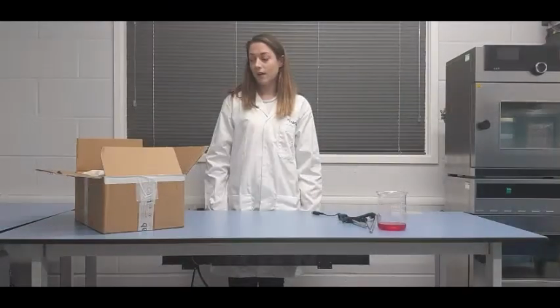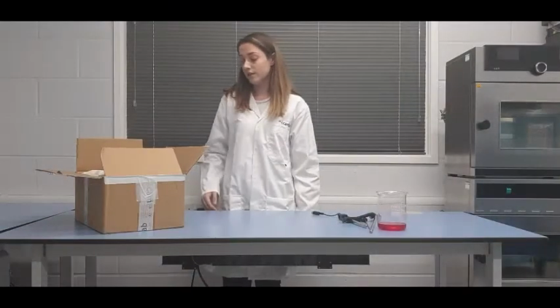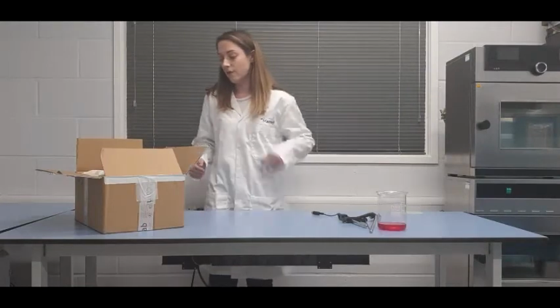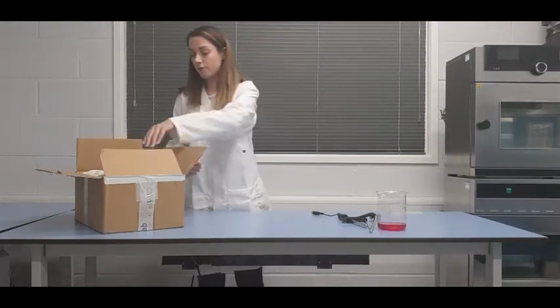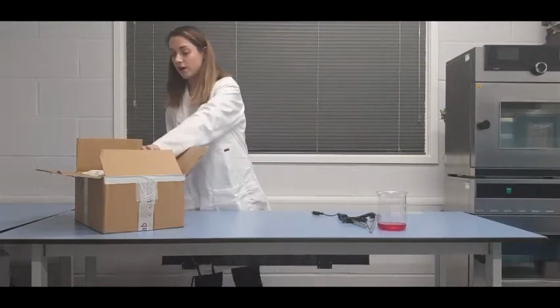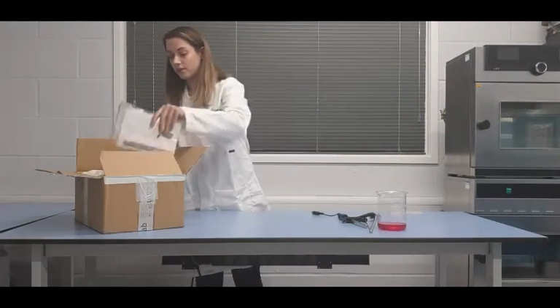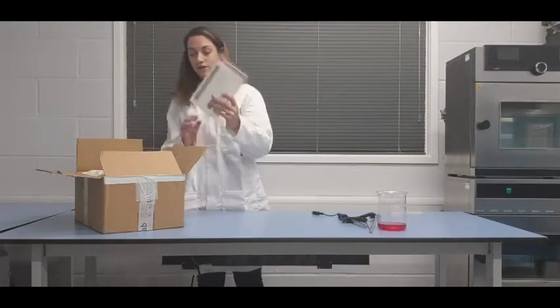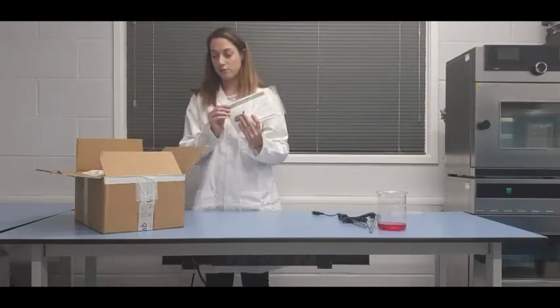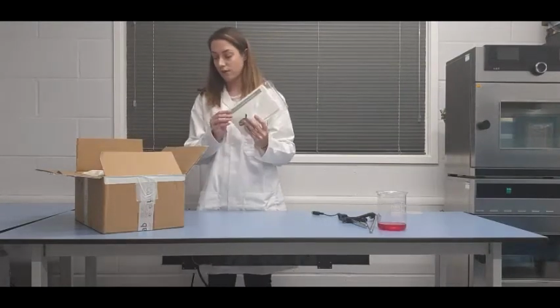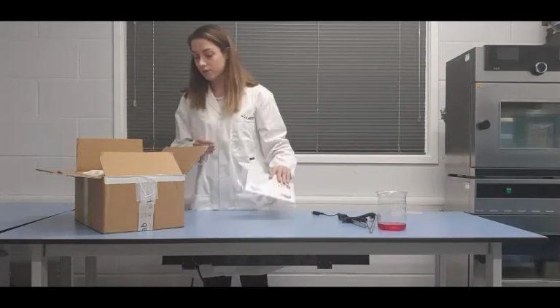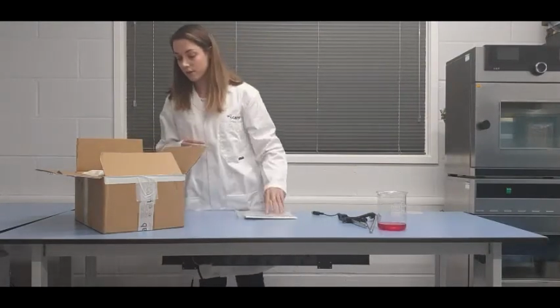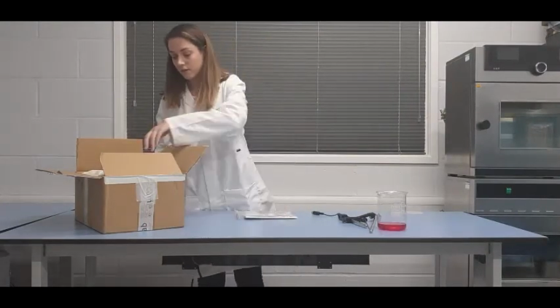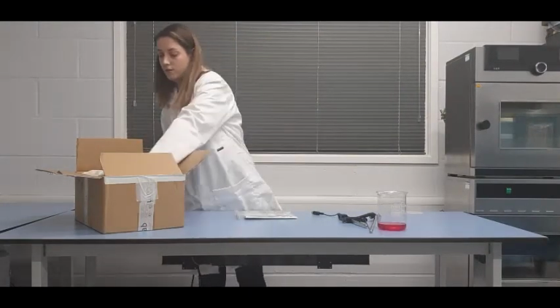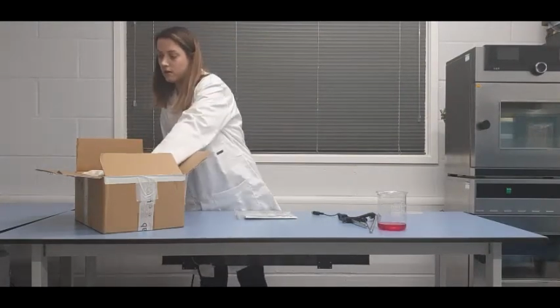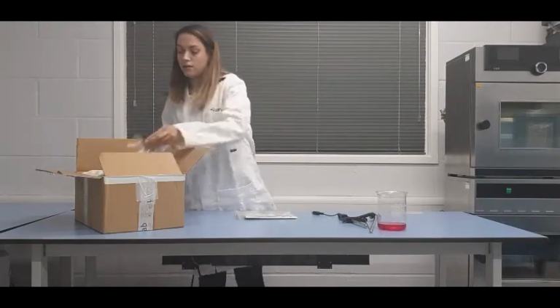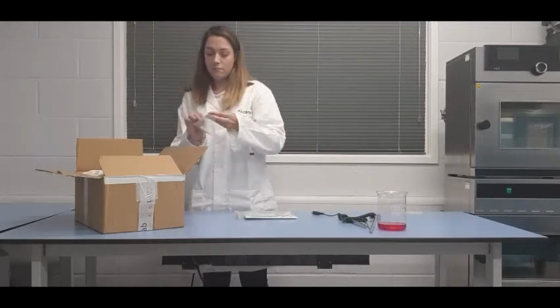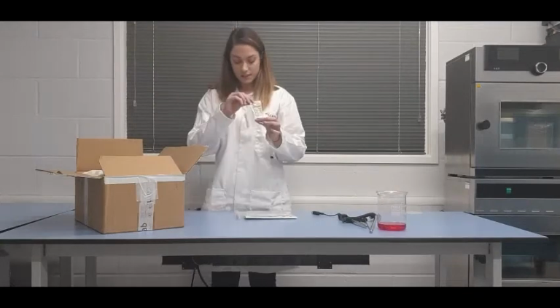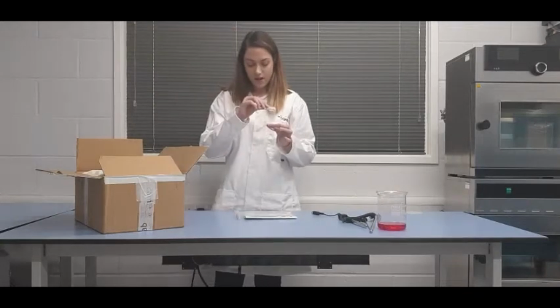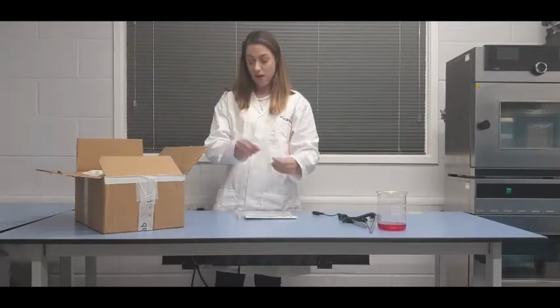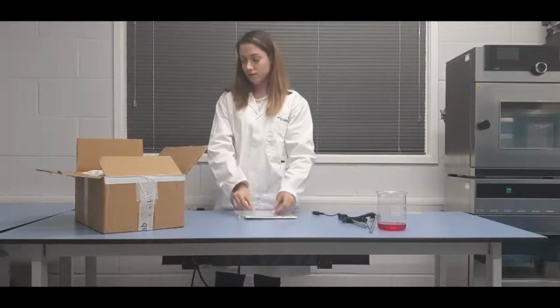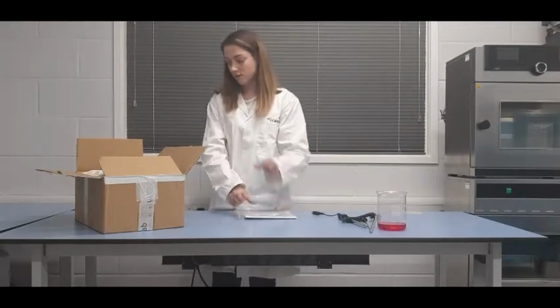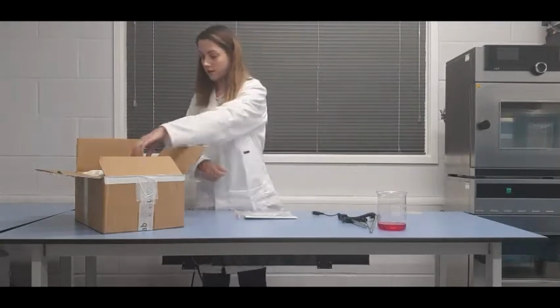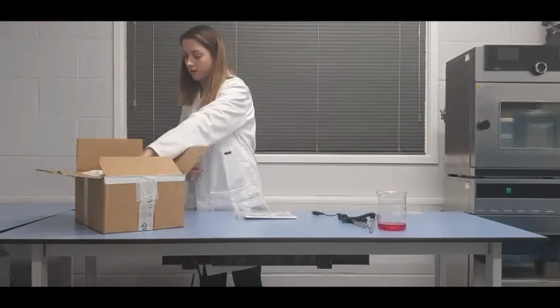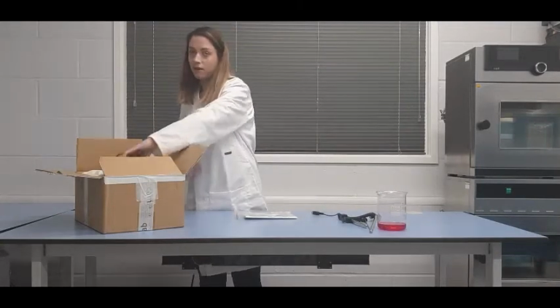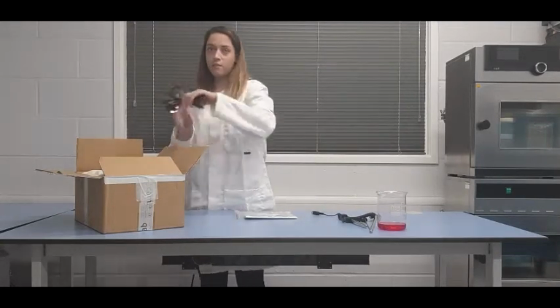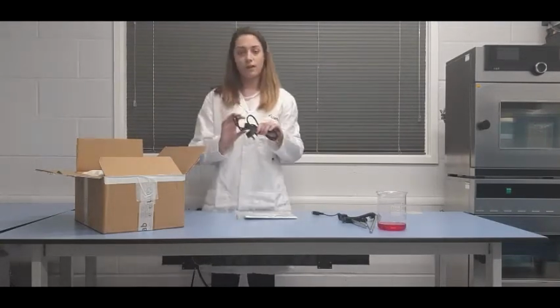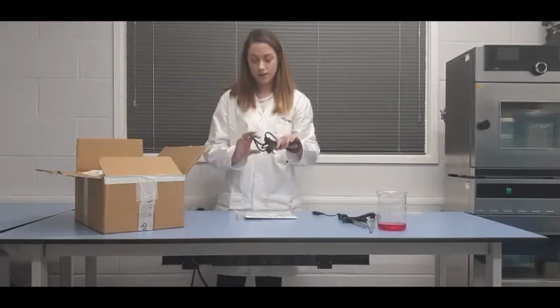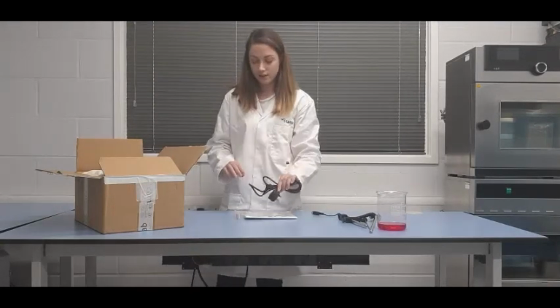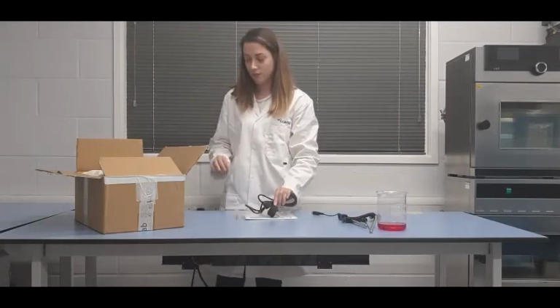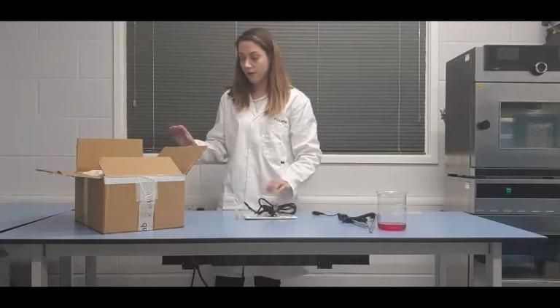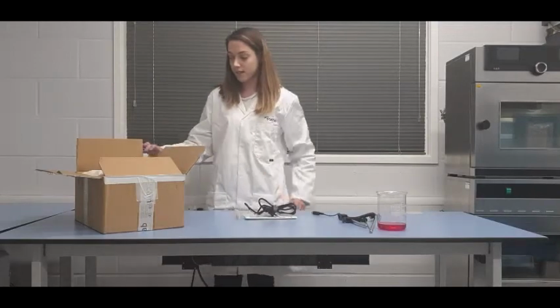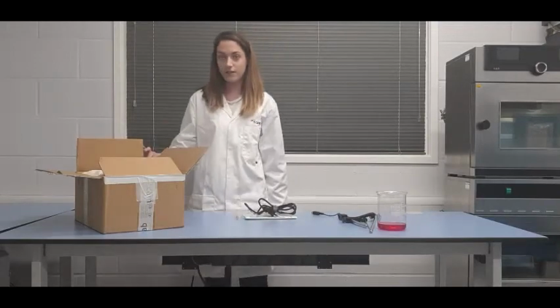Included in the box you'll find the instruction manual, the magnetic stir bar, the power blade, and this is along with the hot plate stirrer itself.